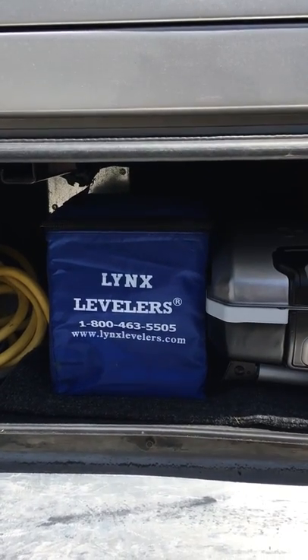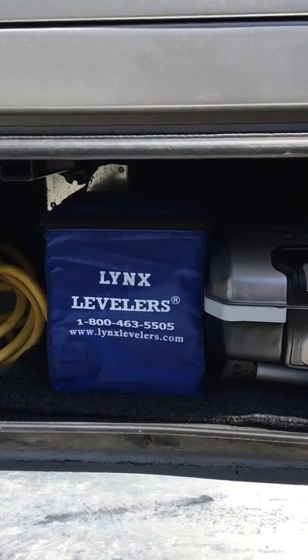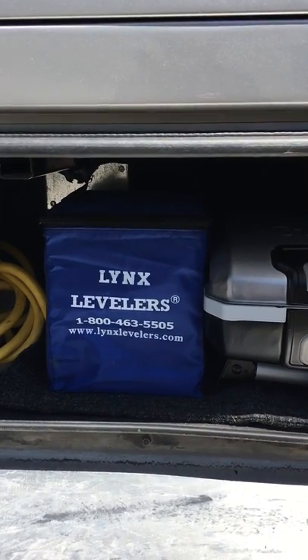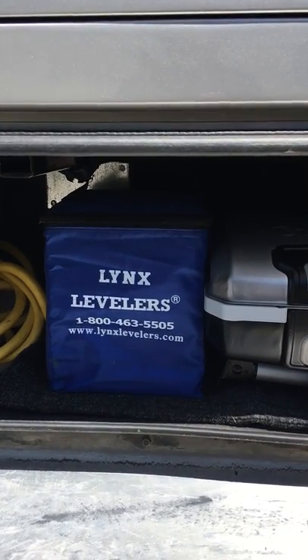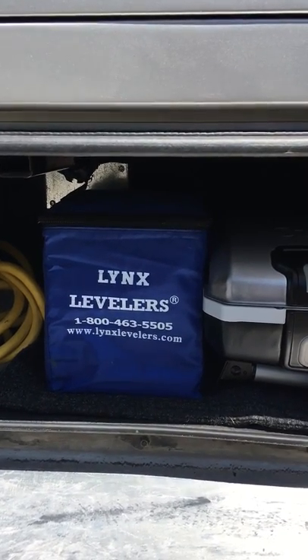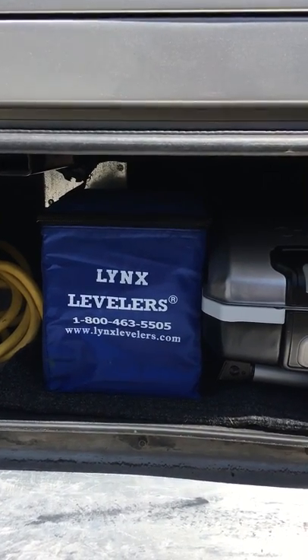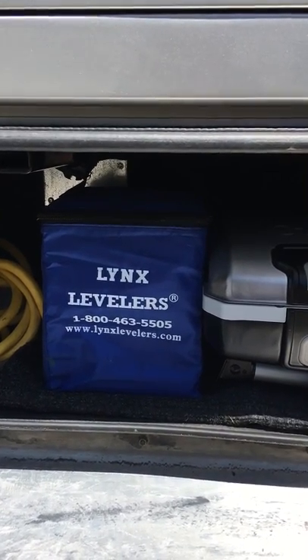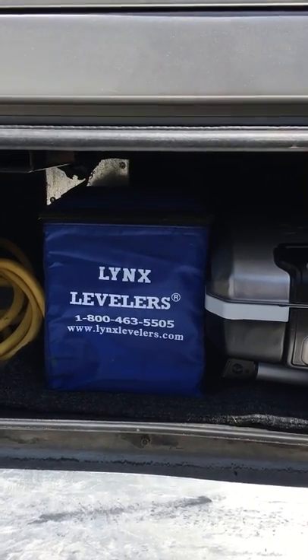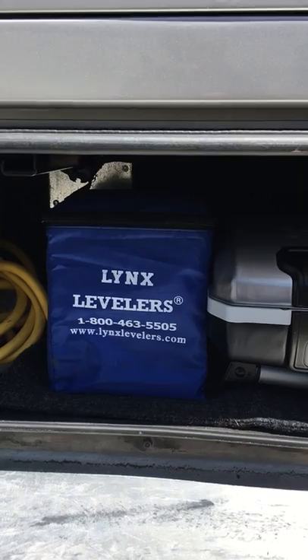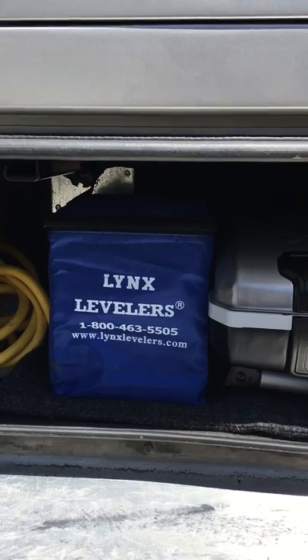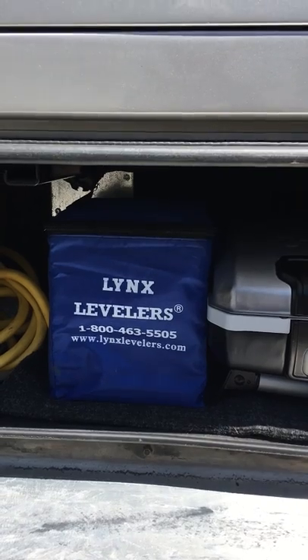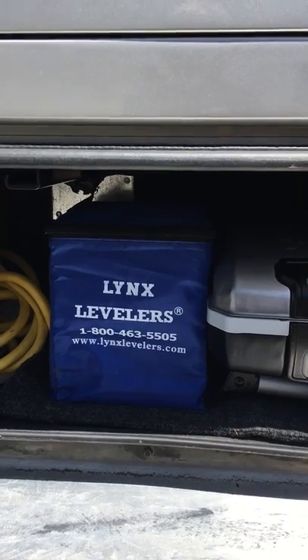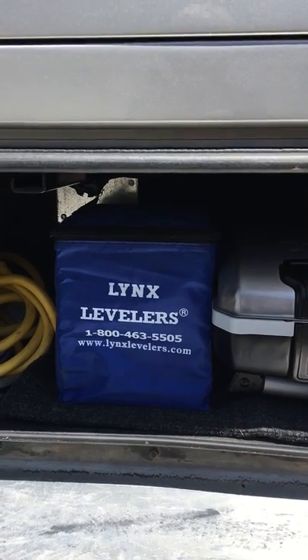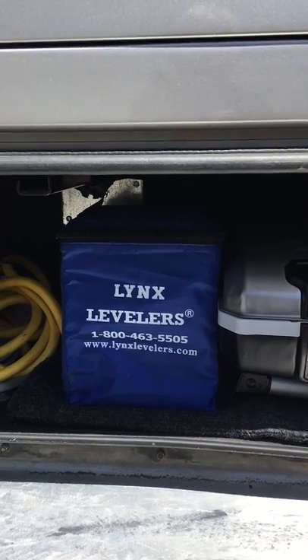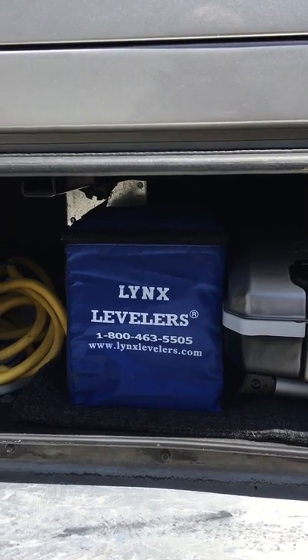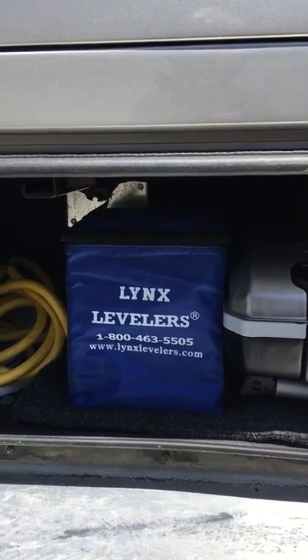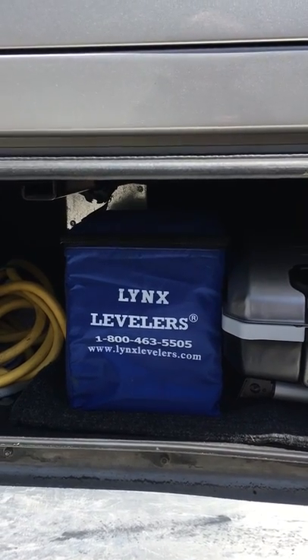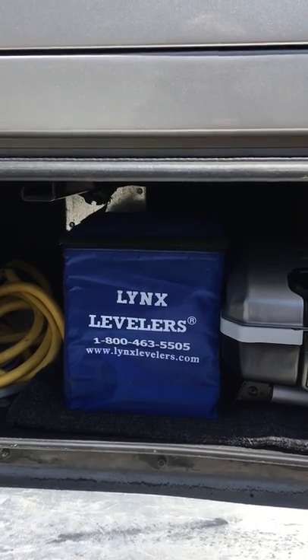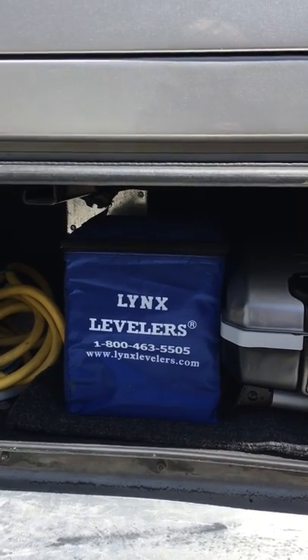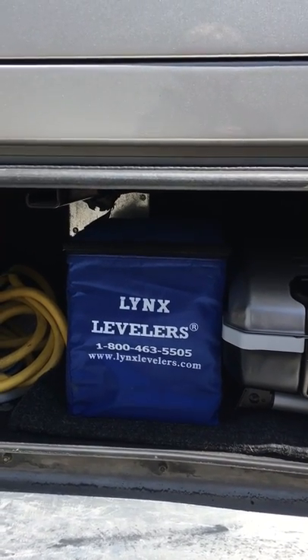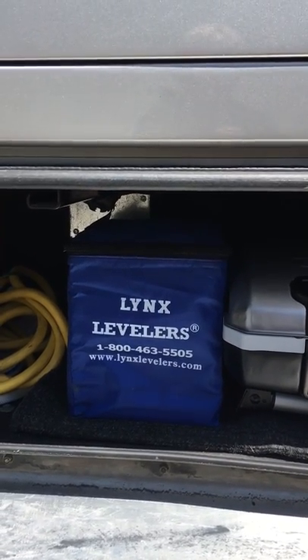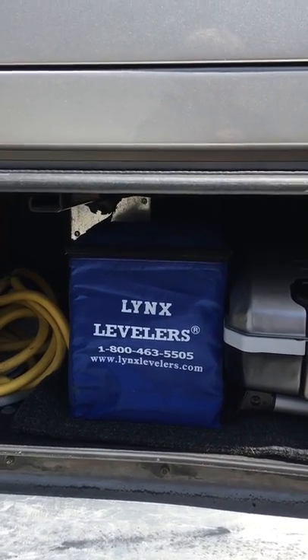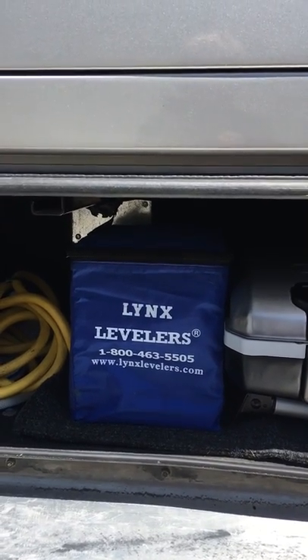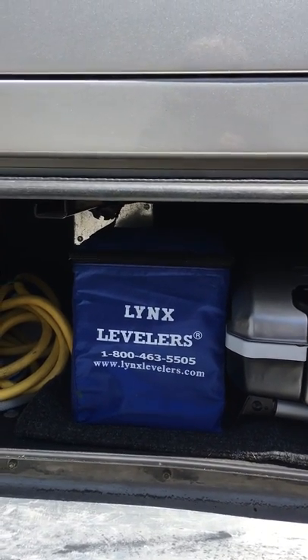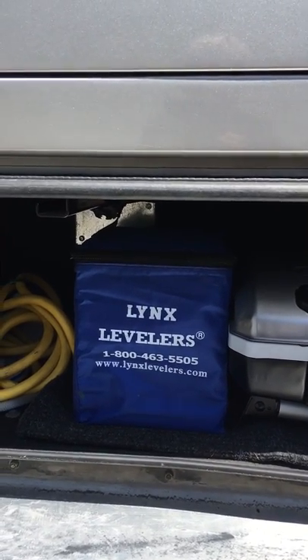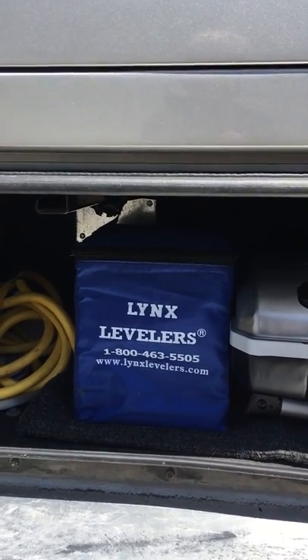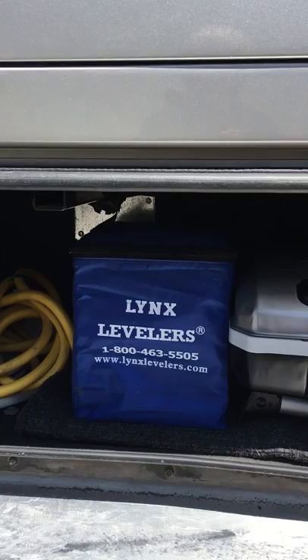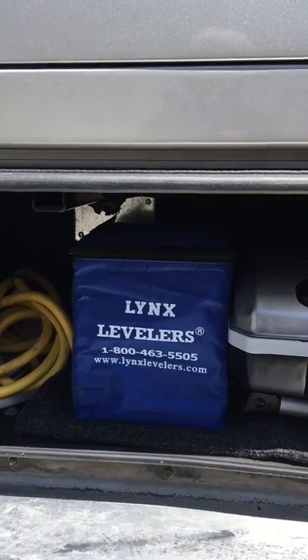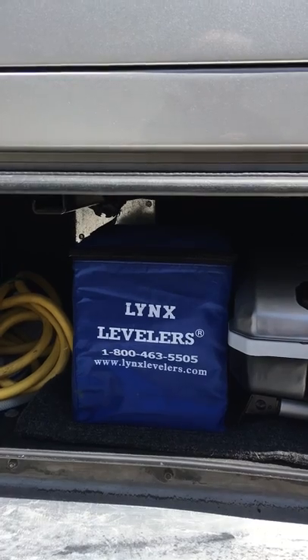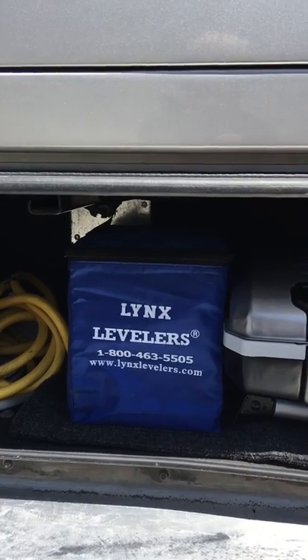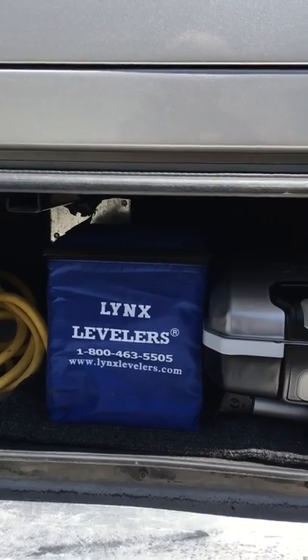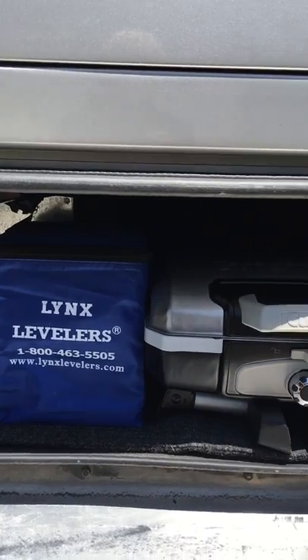These are levelers. If you find yourself a little bit uneven, you can use them to keep the RV level, which is what you'd like to do — not just because it feels better, but it is best for the RV.